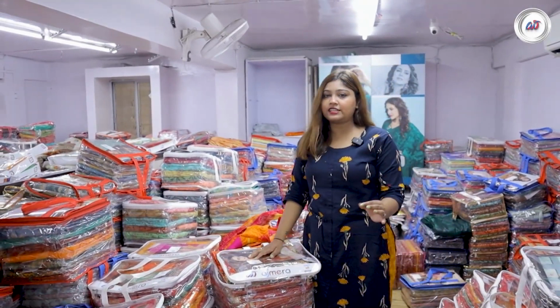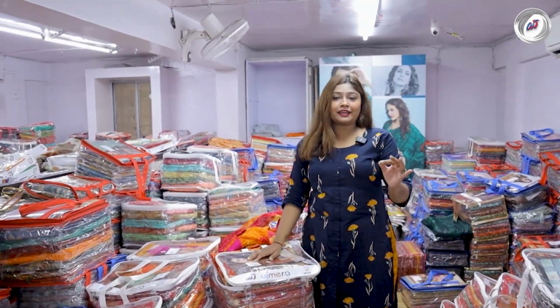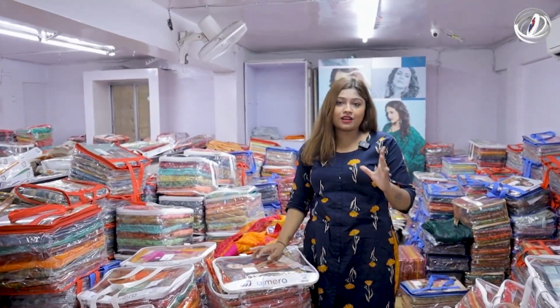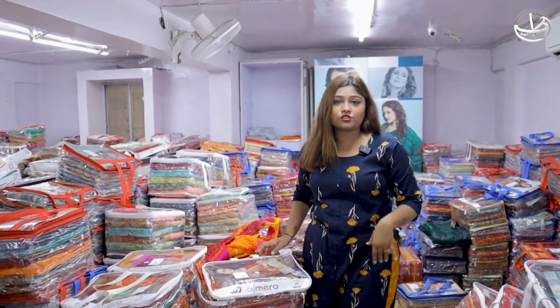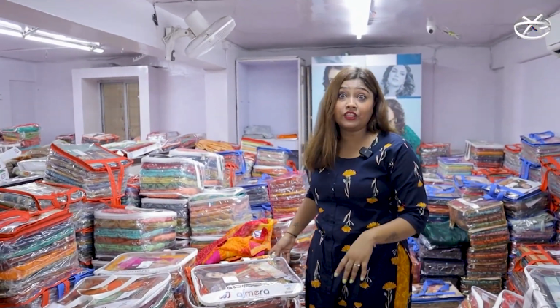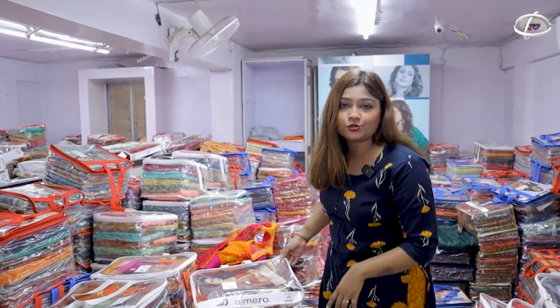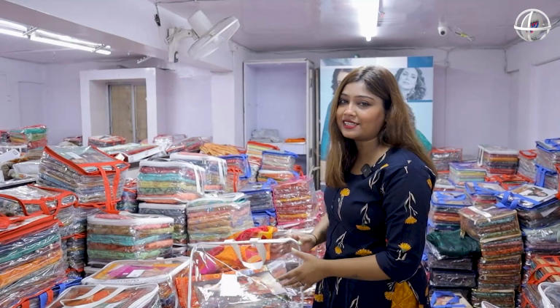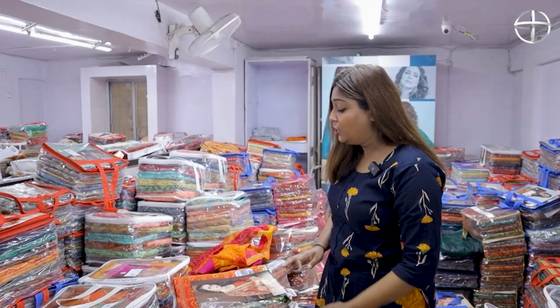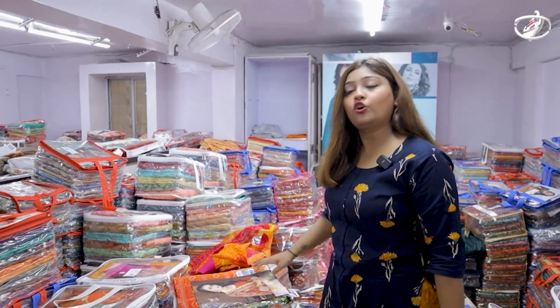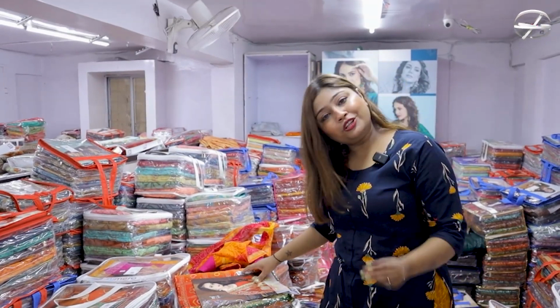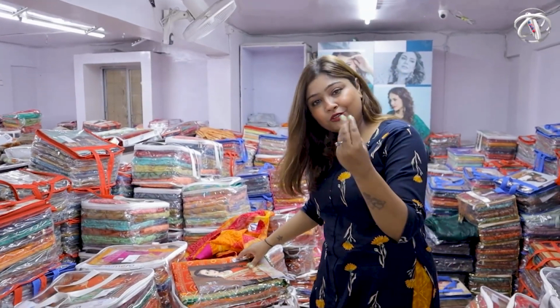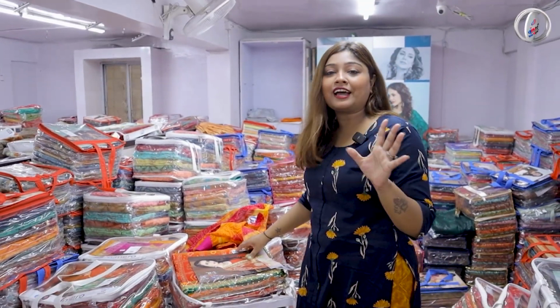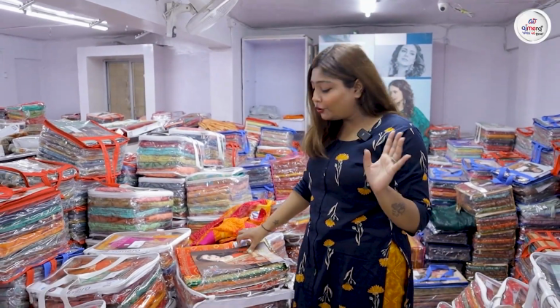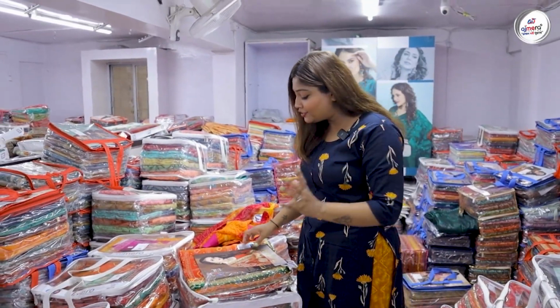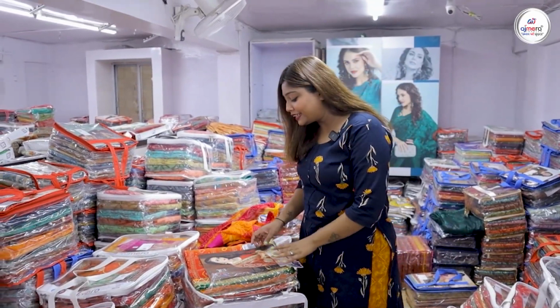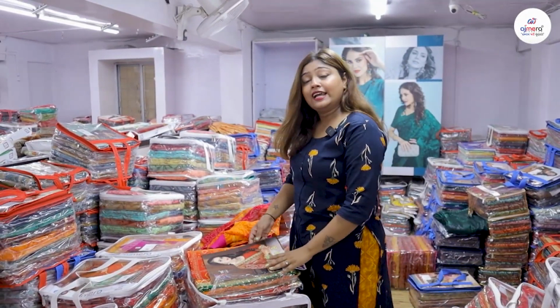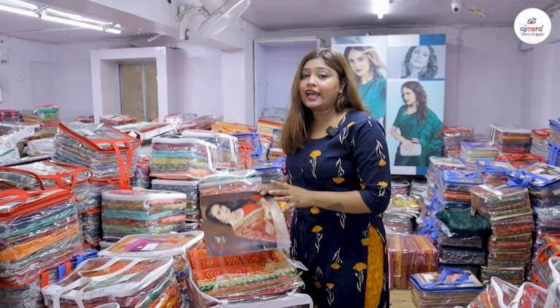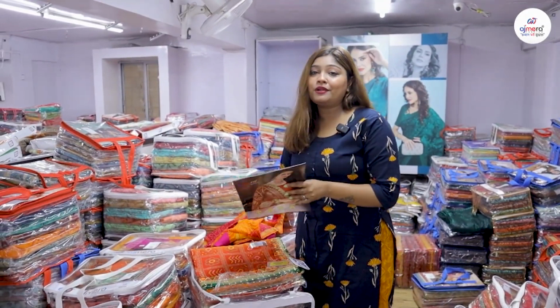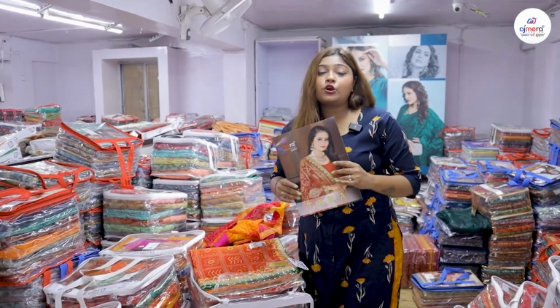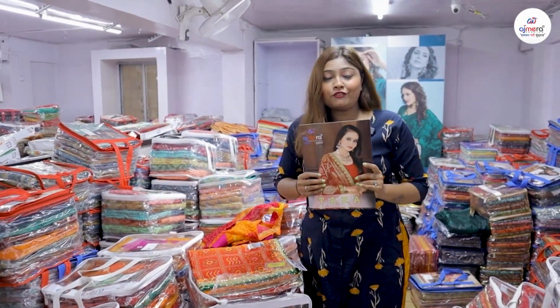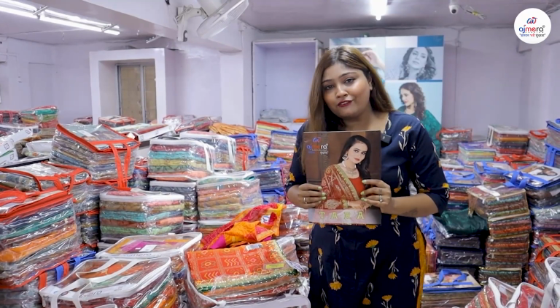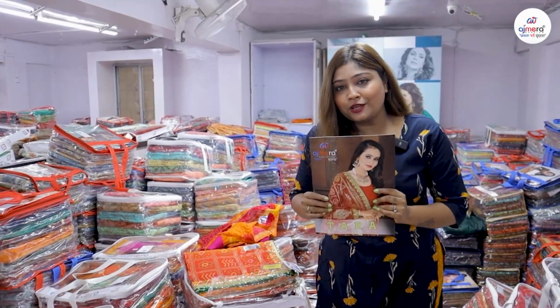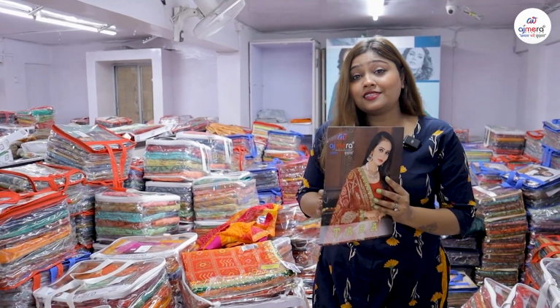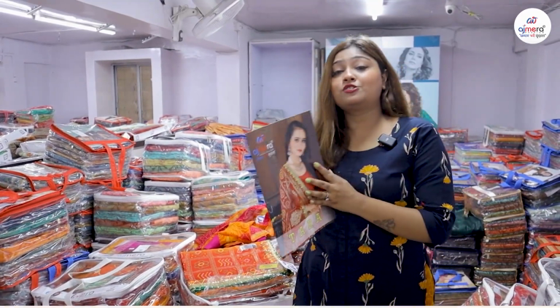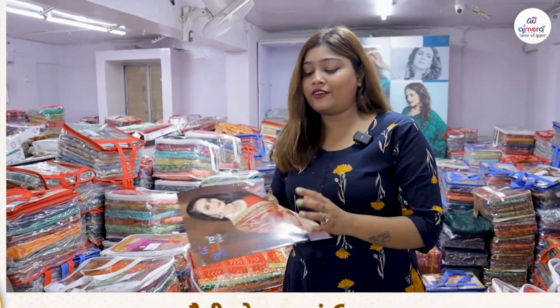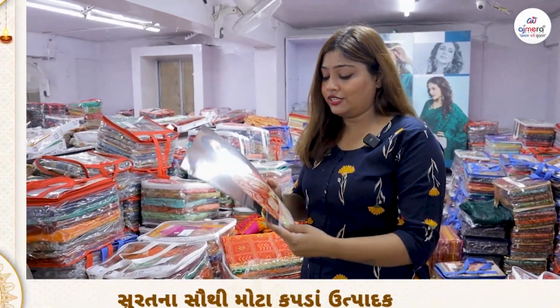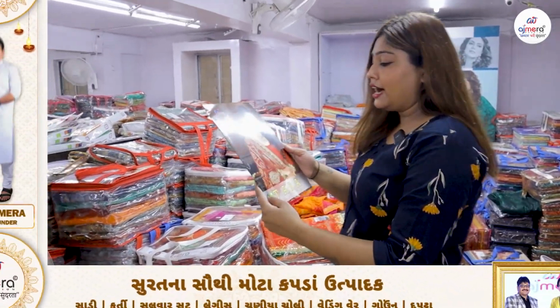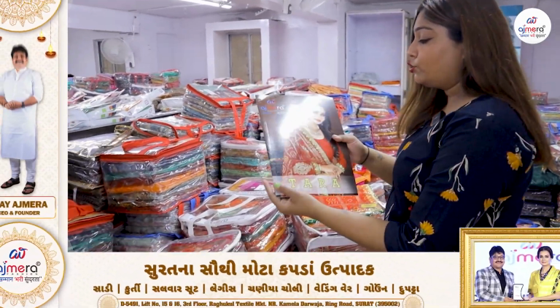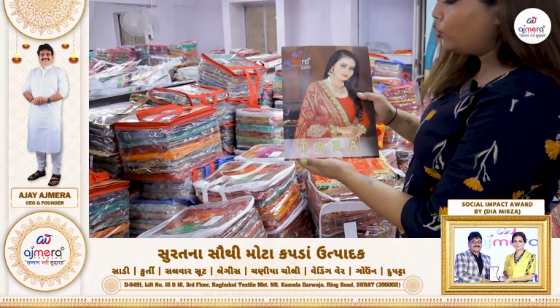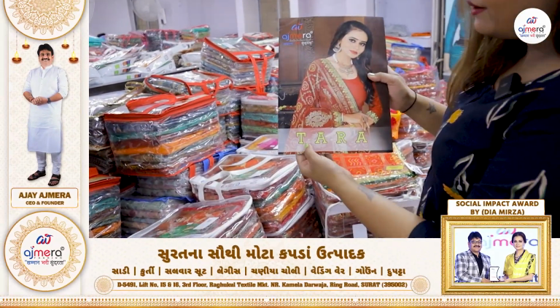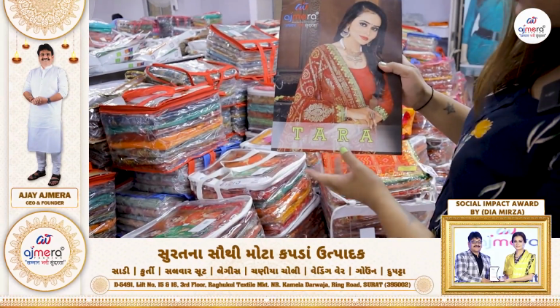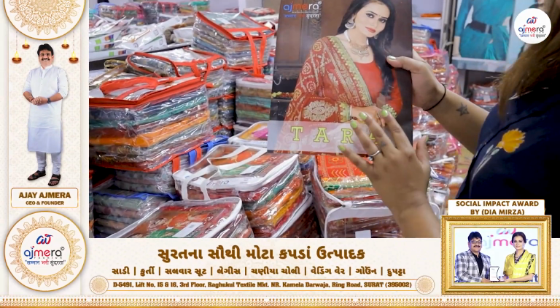In the market, there will be 1,300 rupees. In the showroom, there will be a lot more. This is only the manufacturing price. The name of the catalog is Tara Kari.